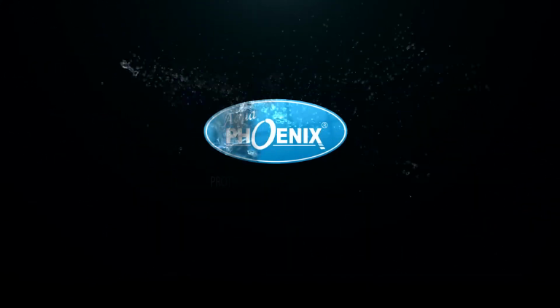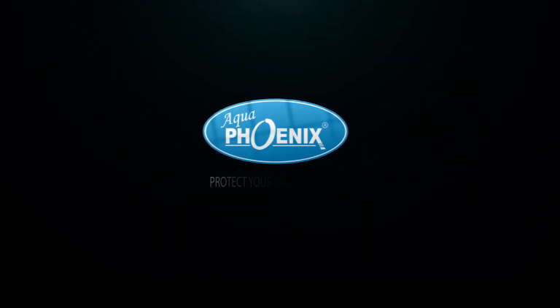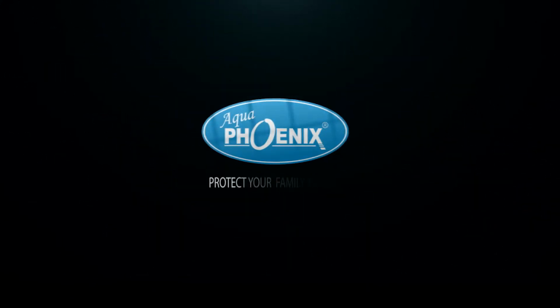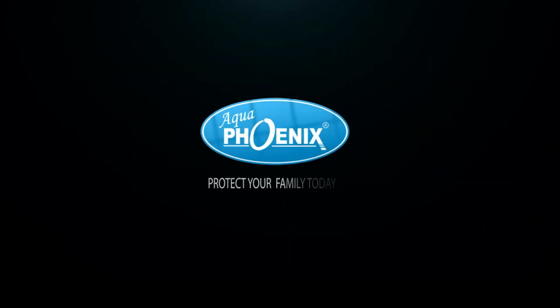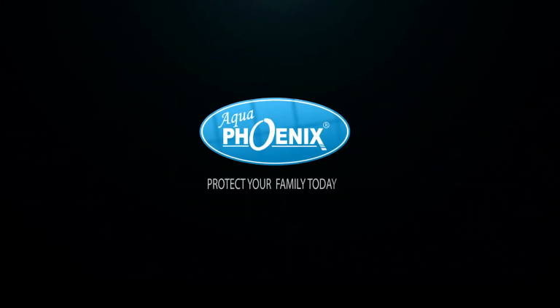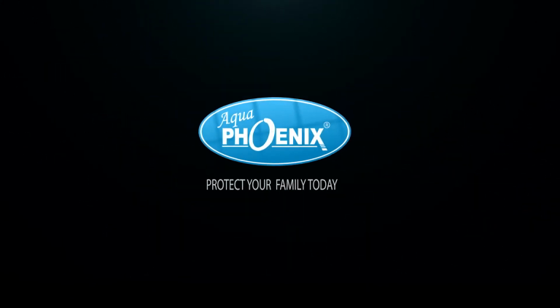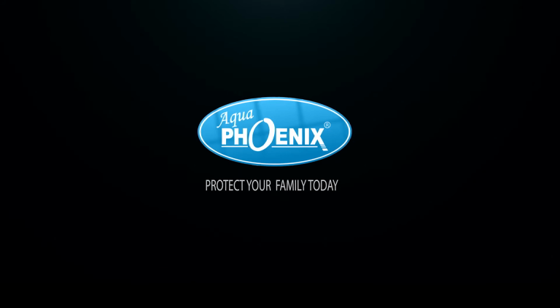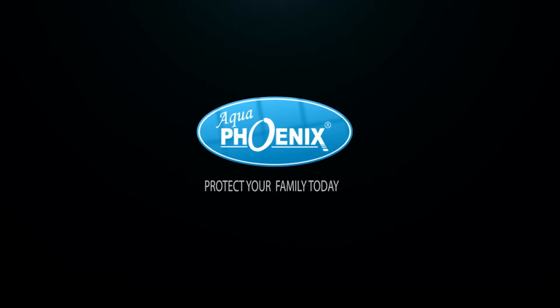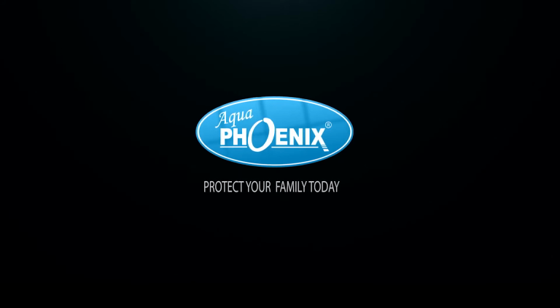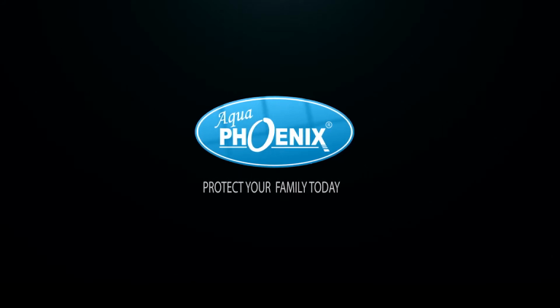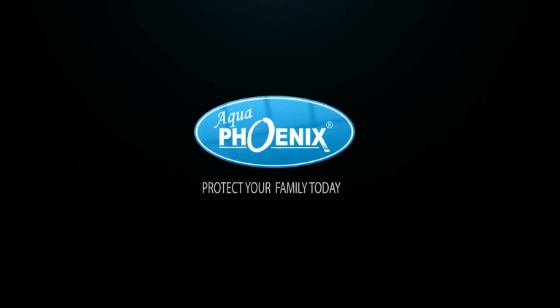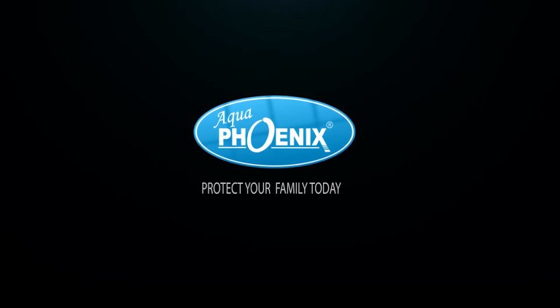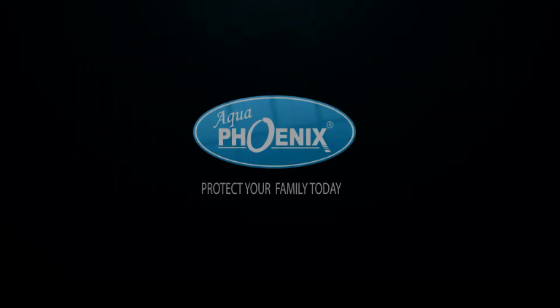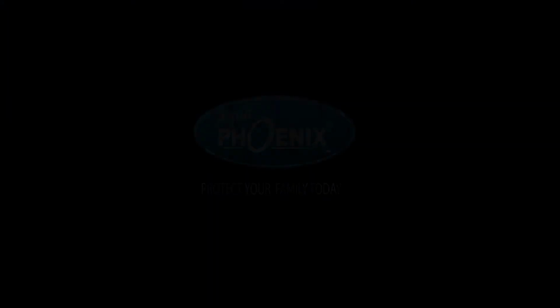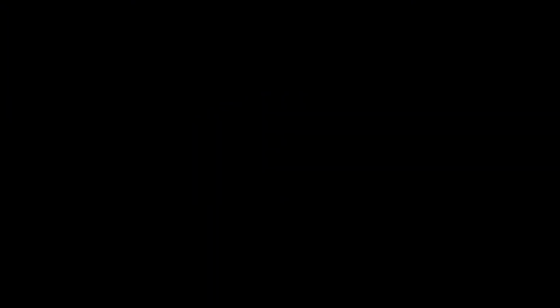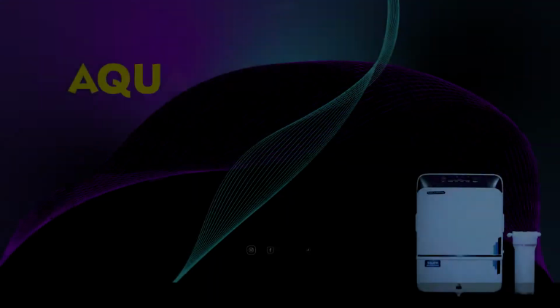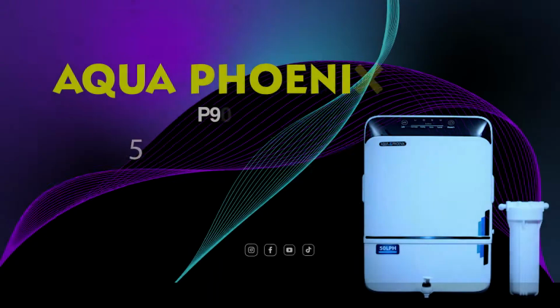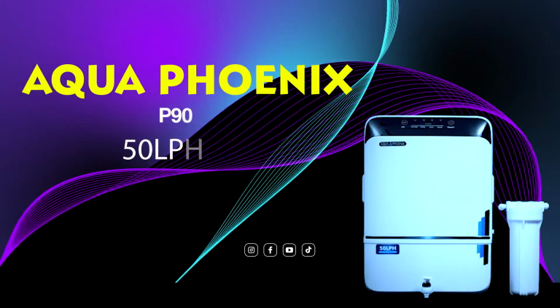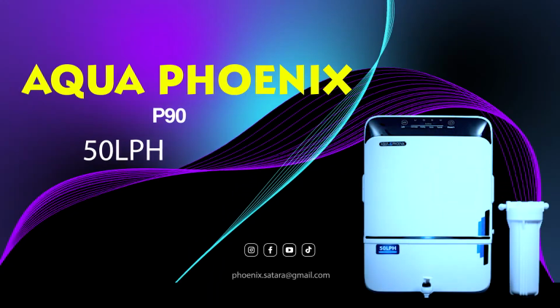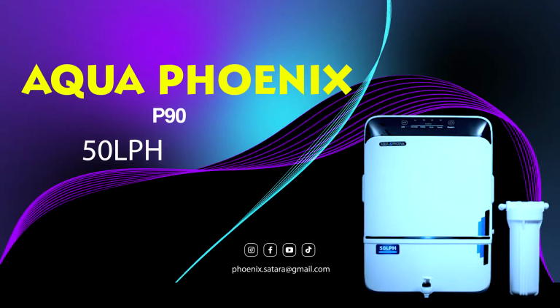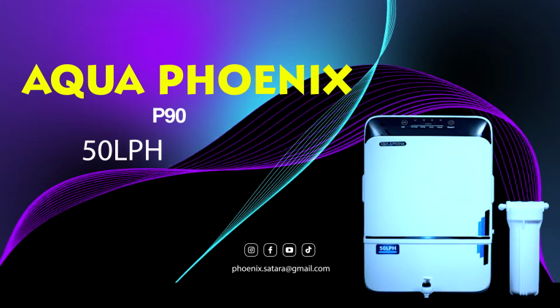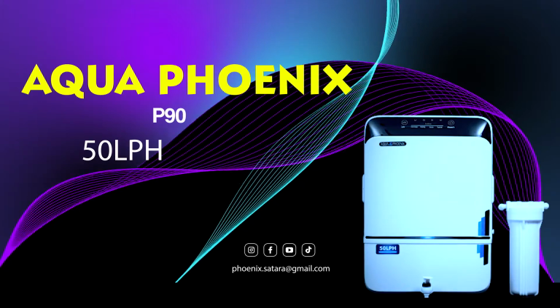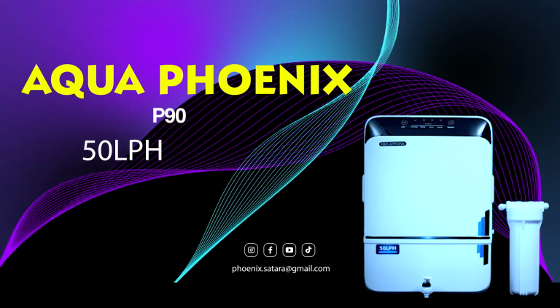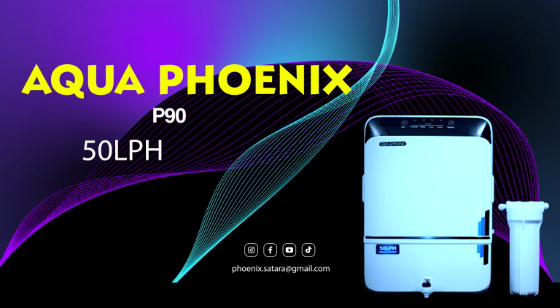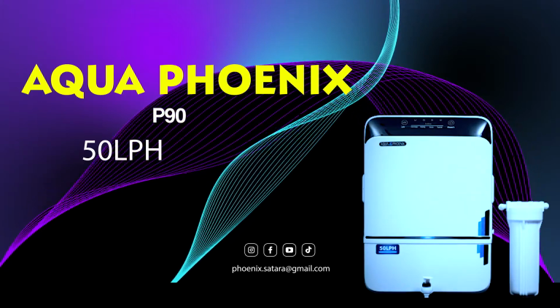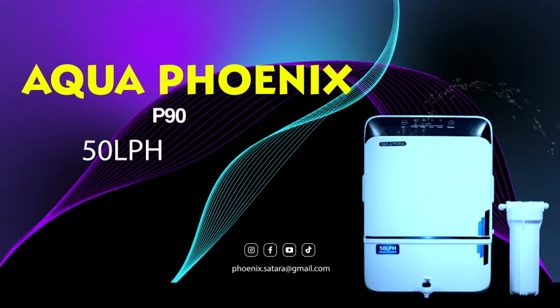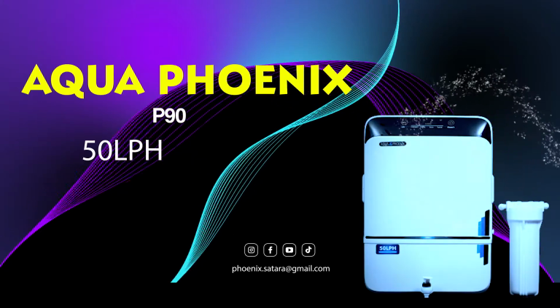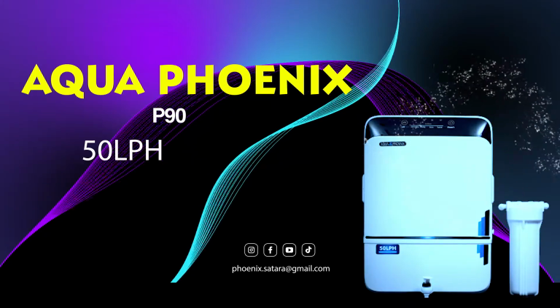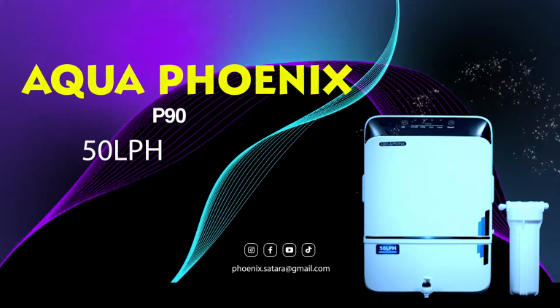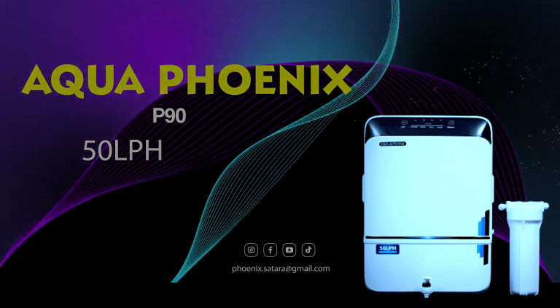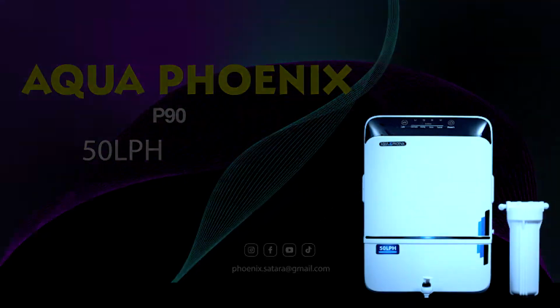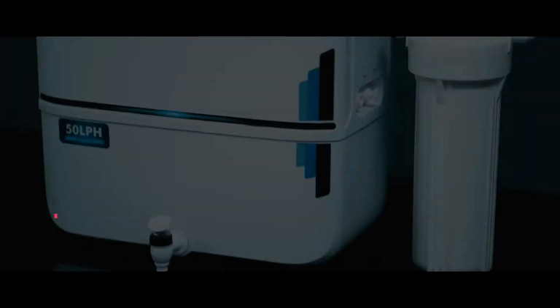Protect your family today. Aqua Phoenix 50 litre per hour RO water purifier with storage tank.